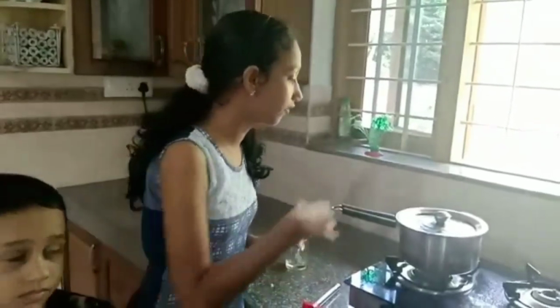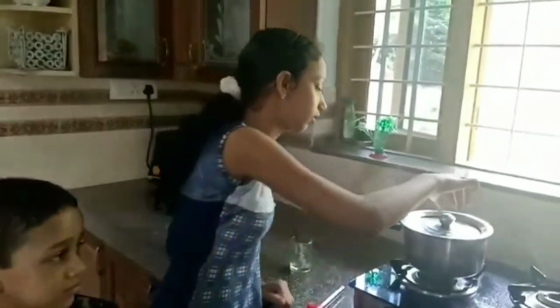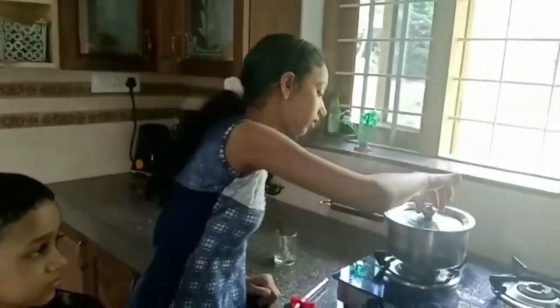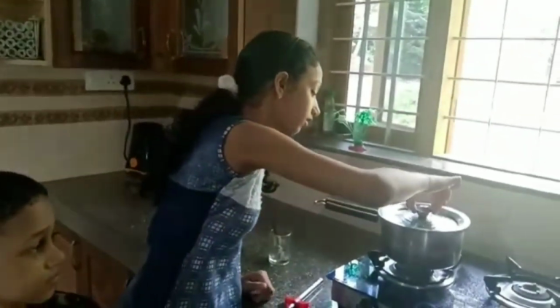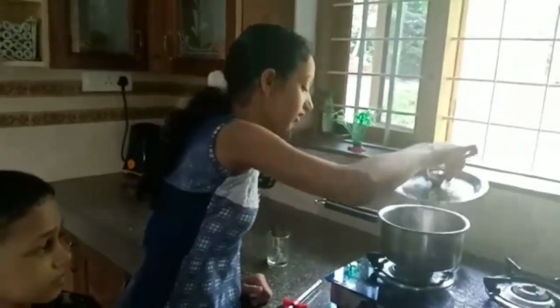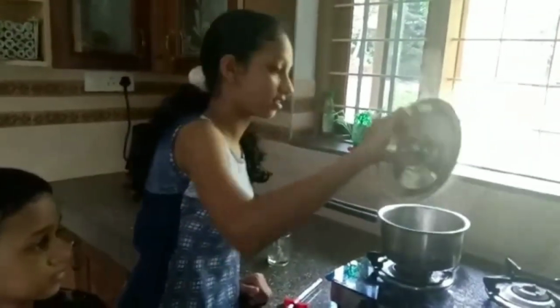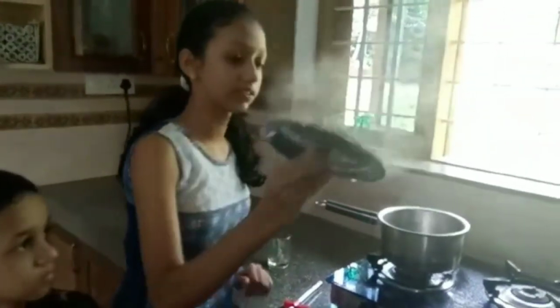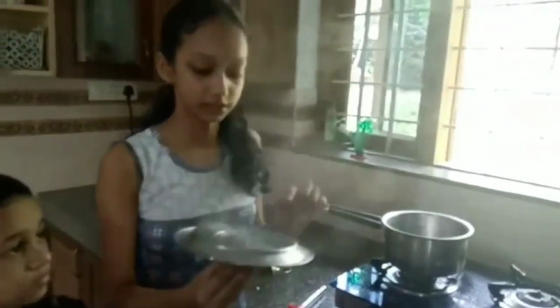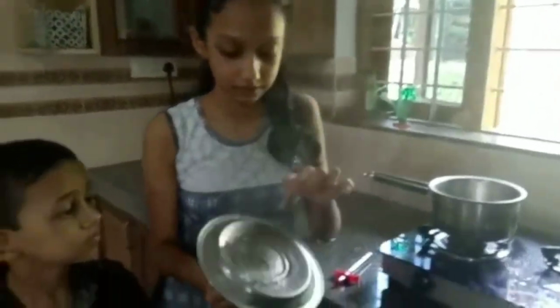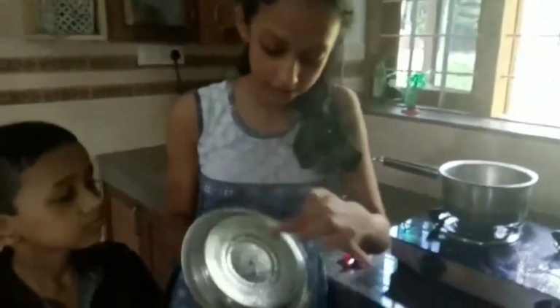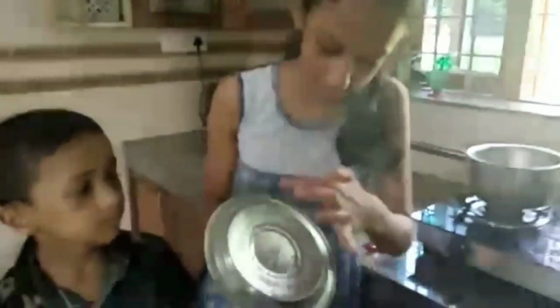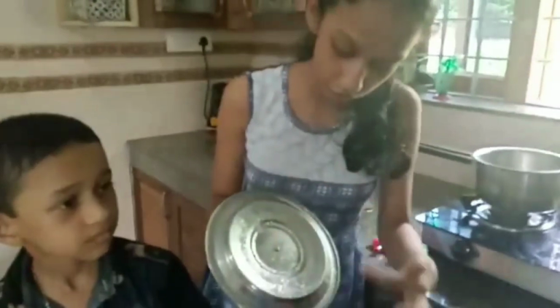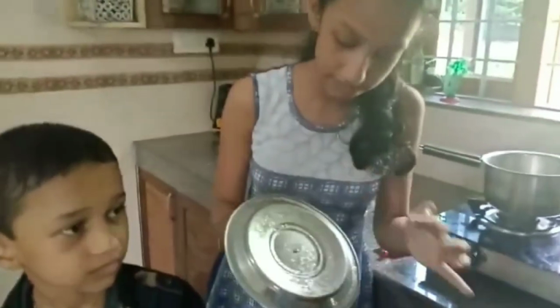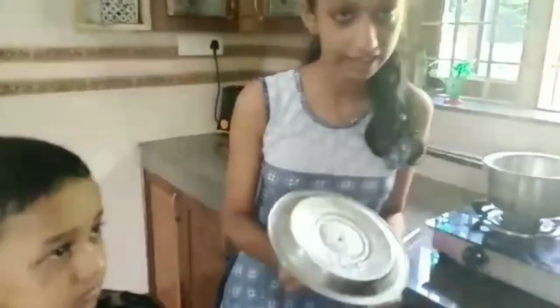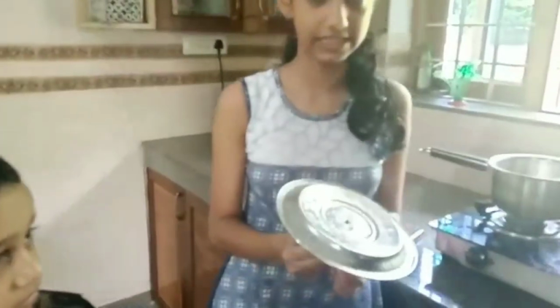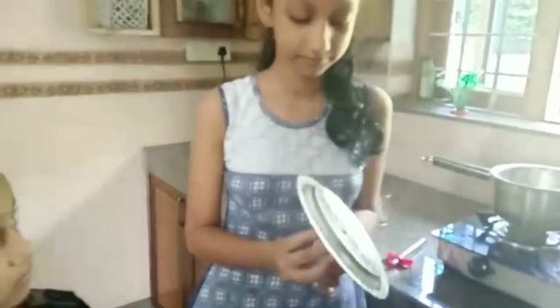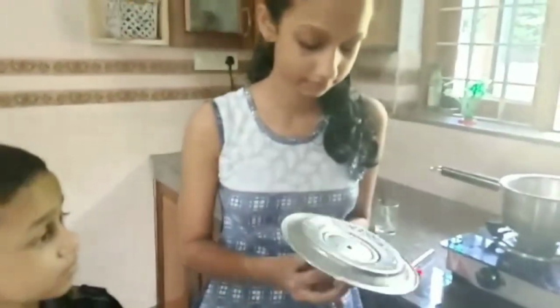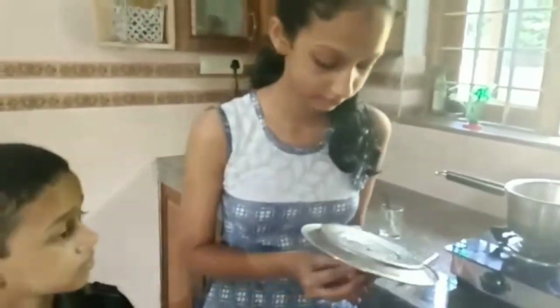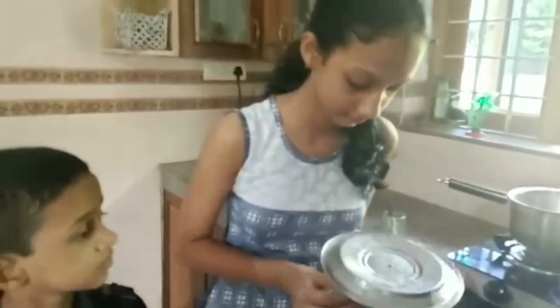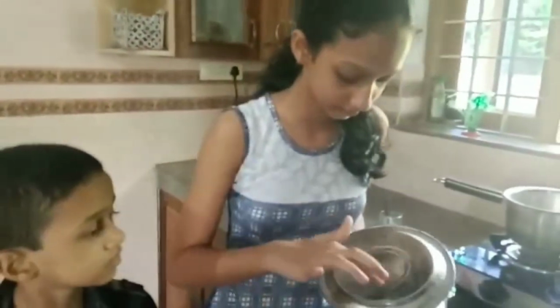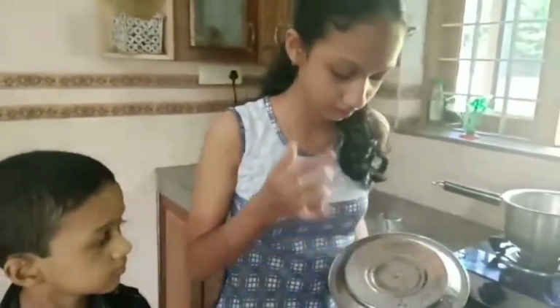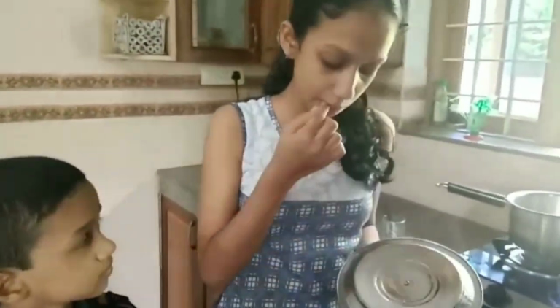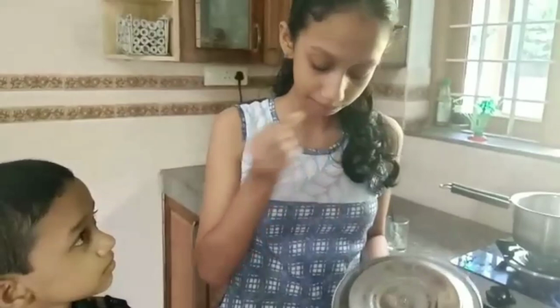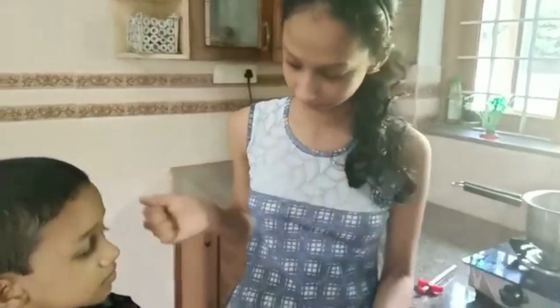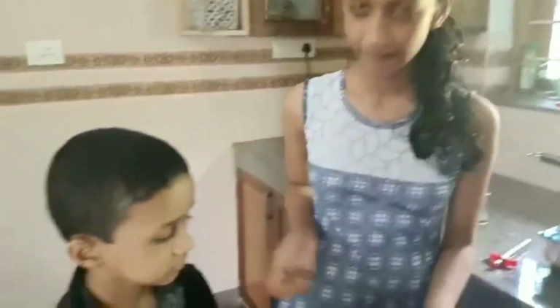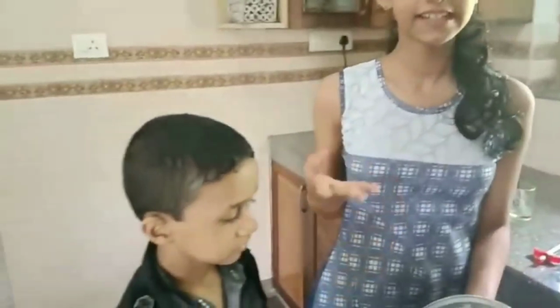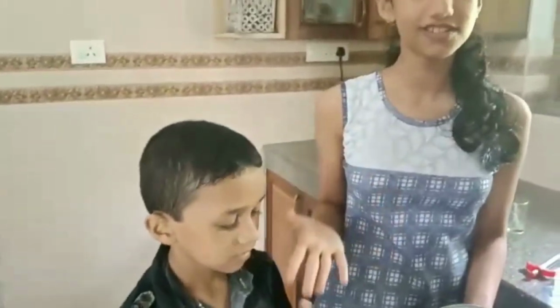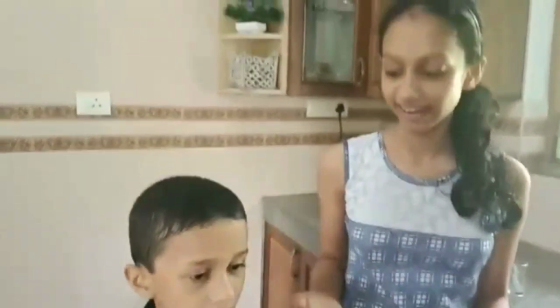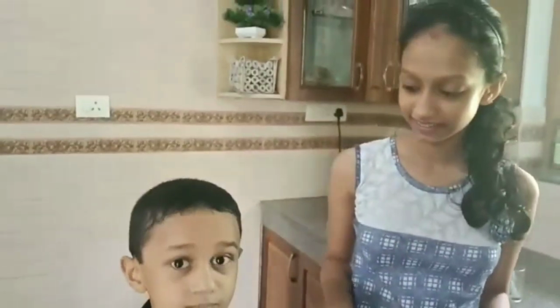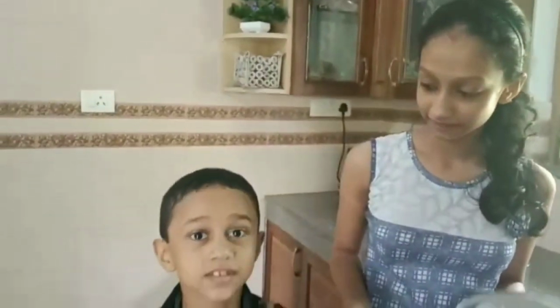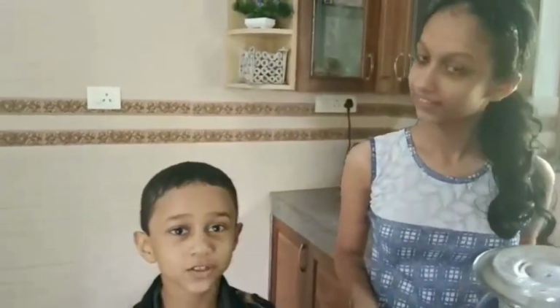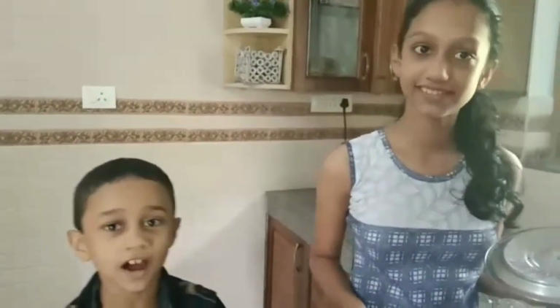Now we can look — there are some droplets. We can taste it. There is no salt. There is no salt.